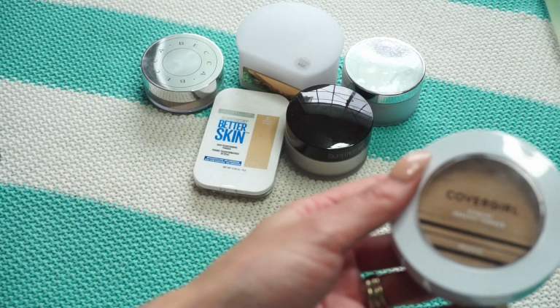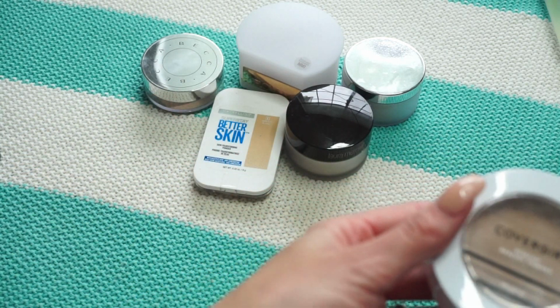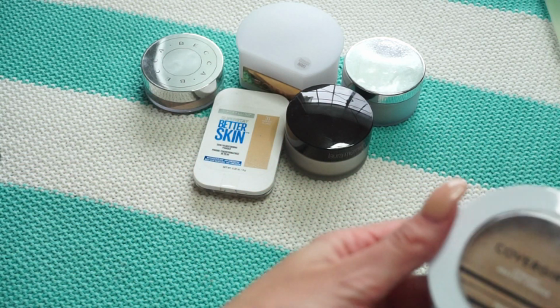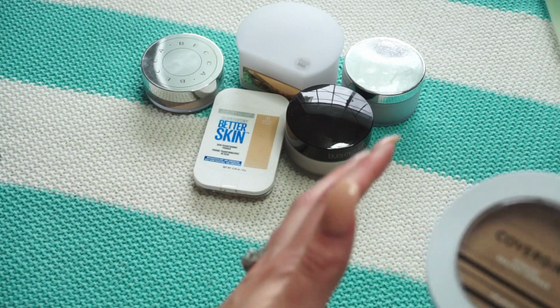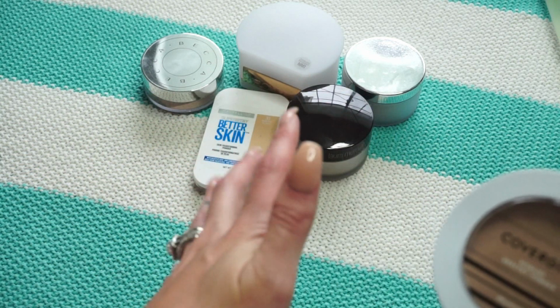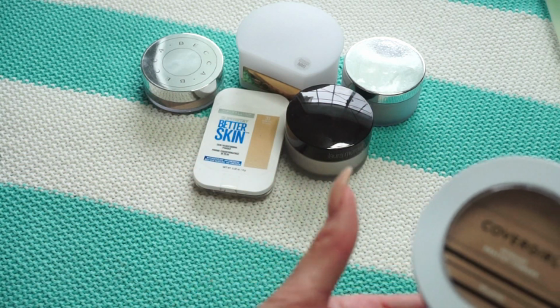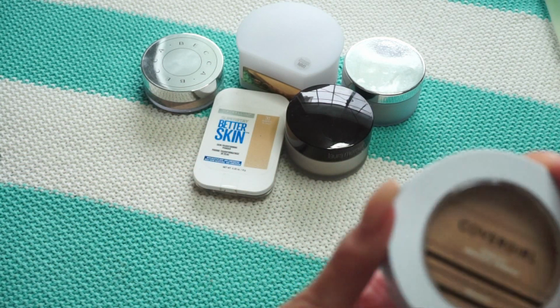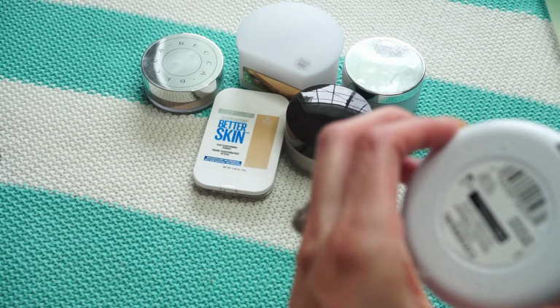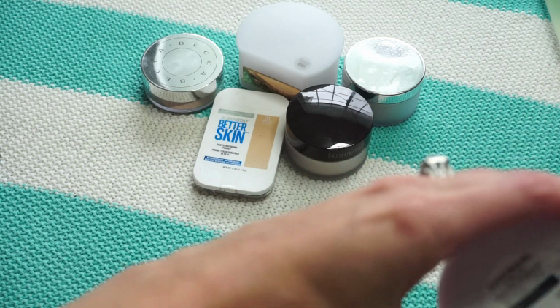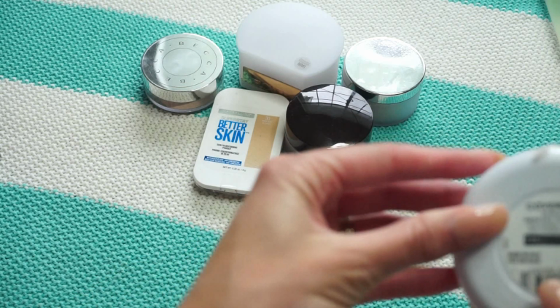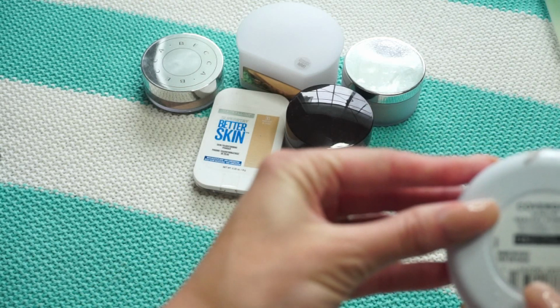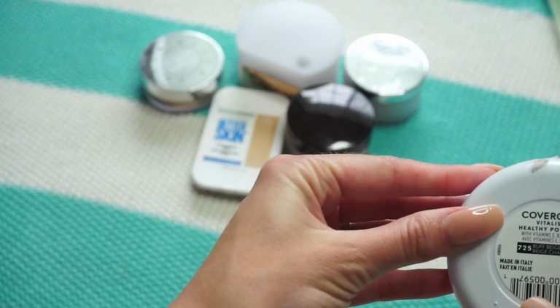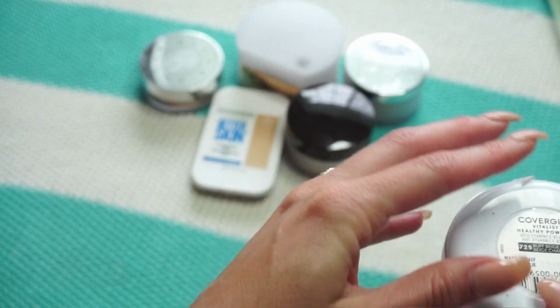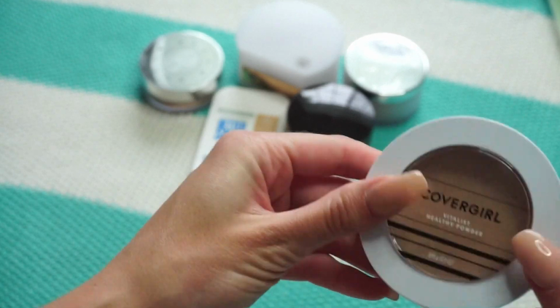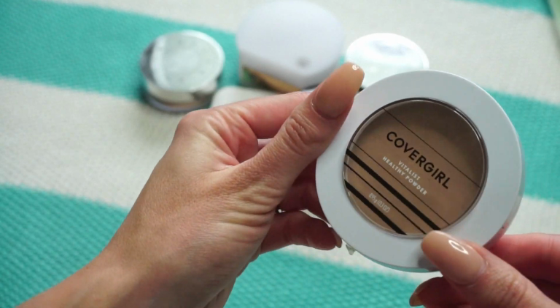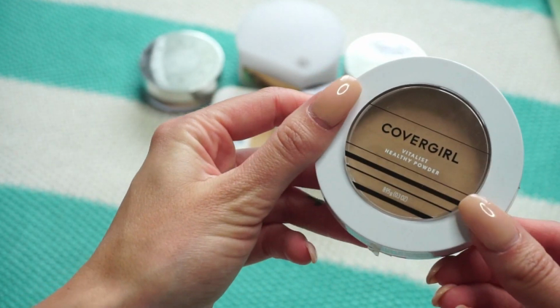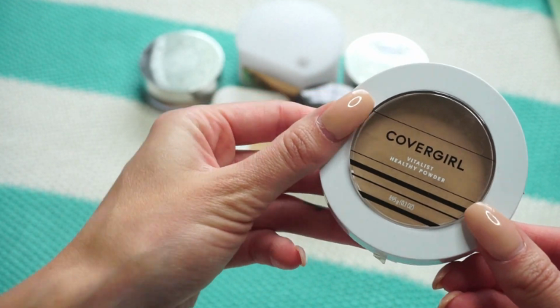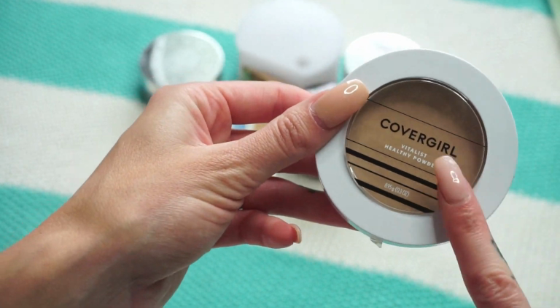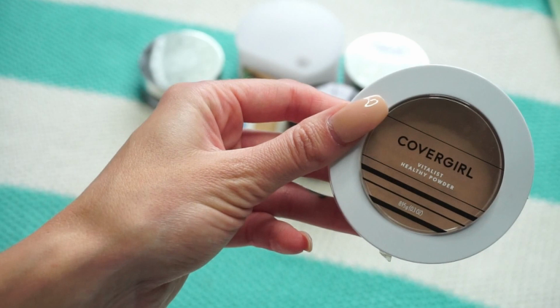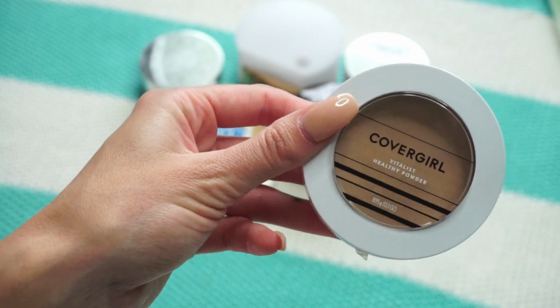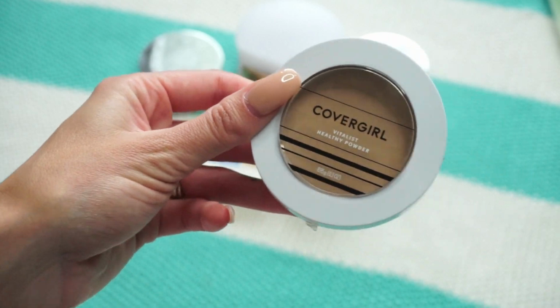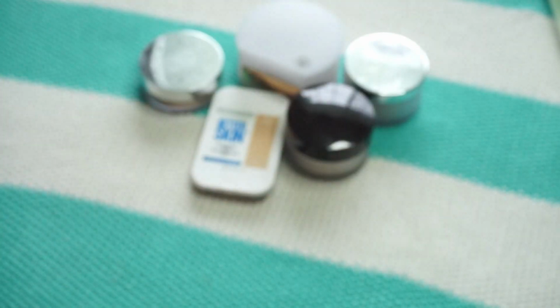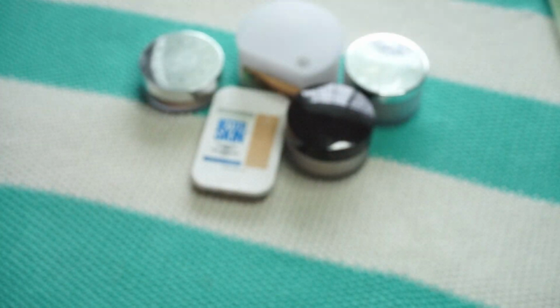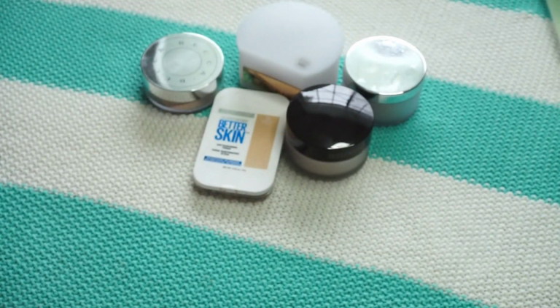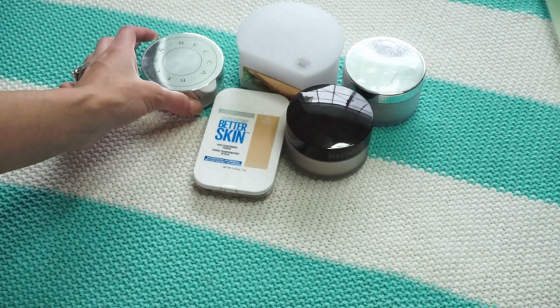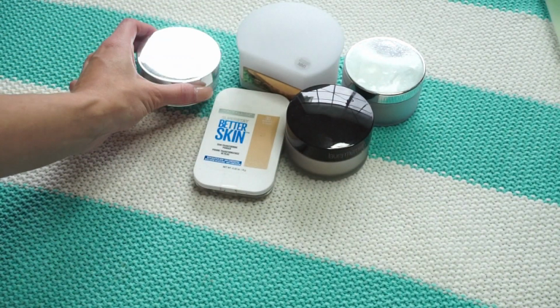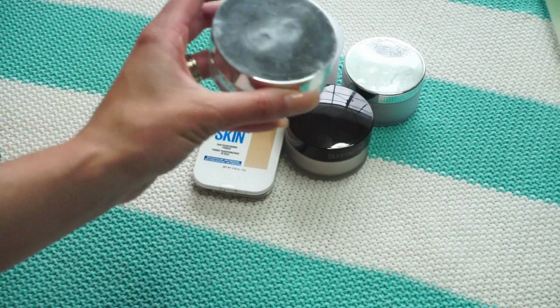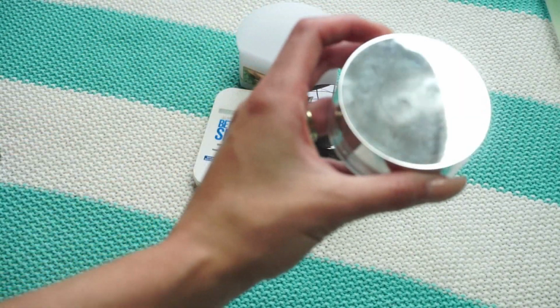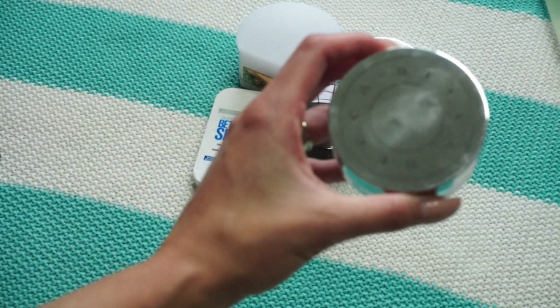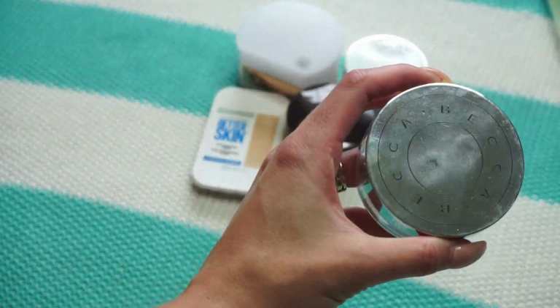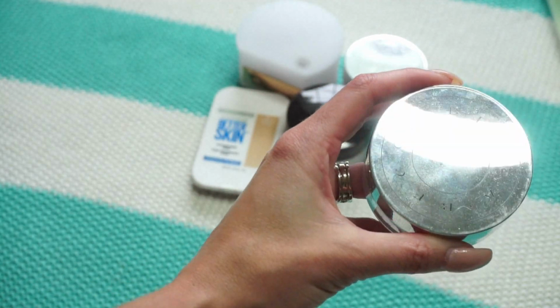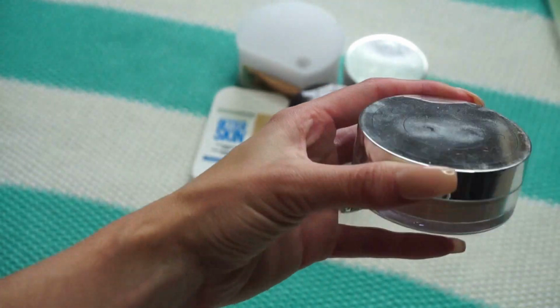This one from CoverGirl is the Vitalis Healthy Powder in Buff Beige — one of my new favorites. I absolutely enjoy this powder so much and reach for it a lot, so it's going in the keep pile.